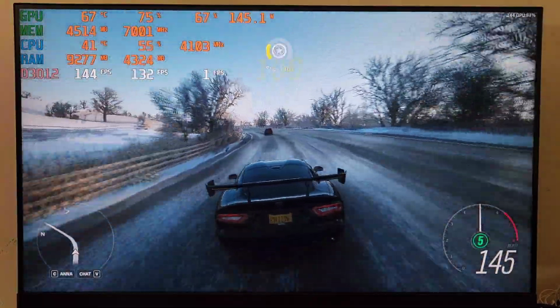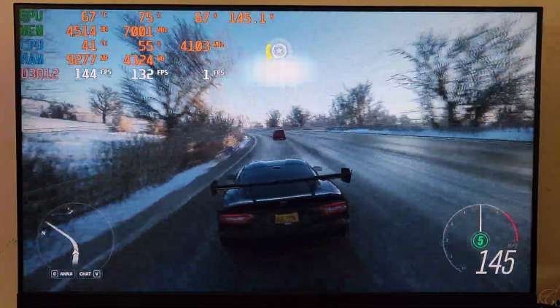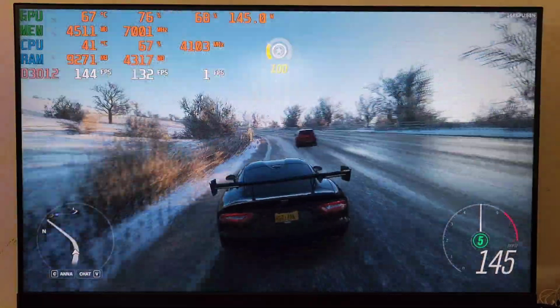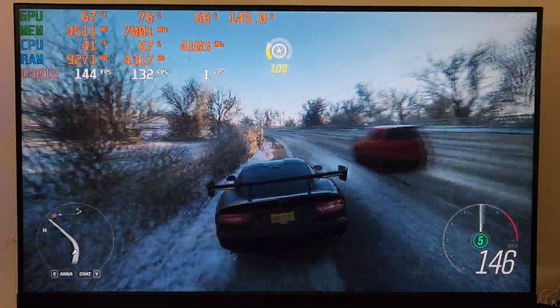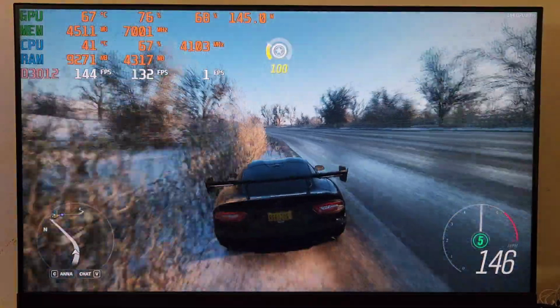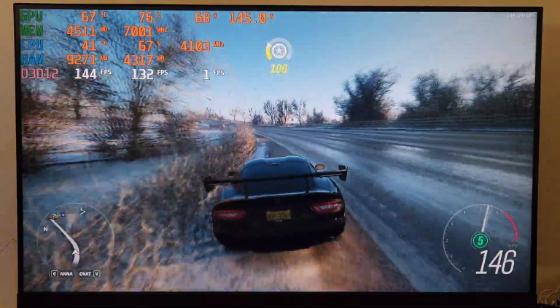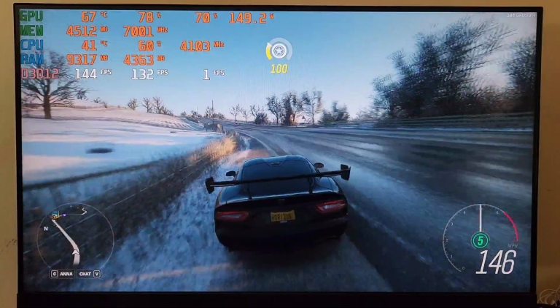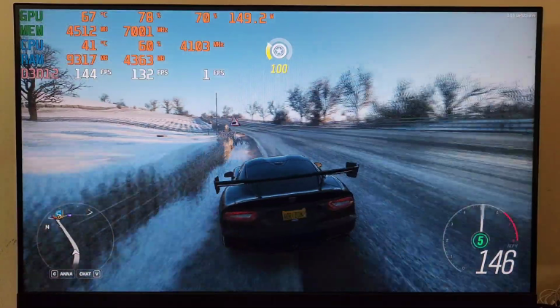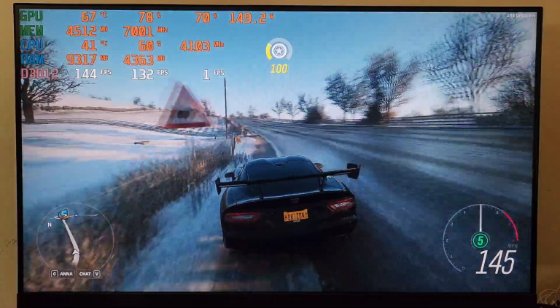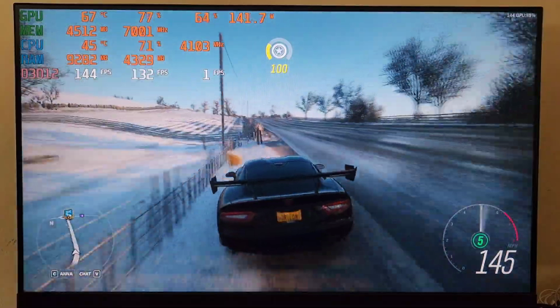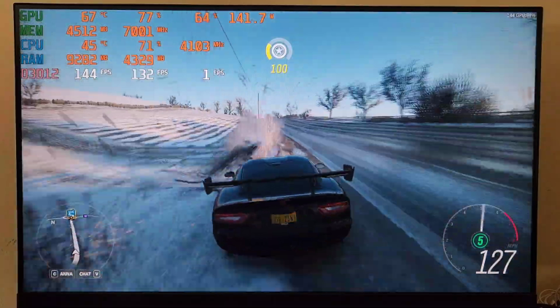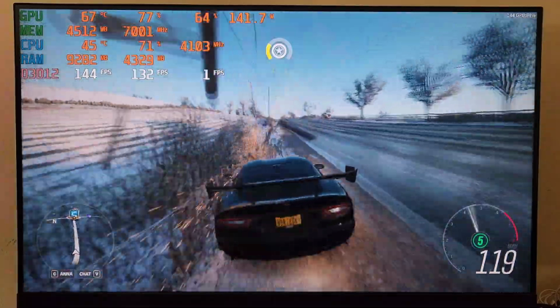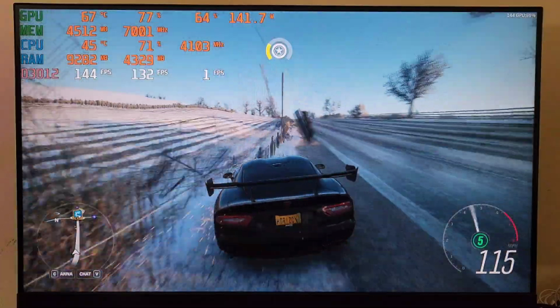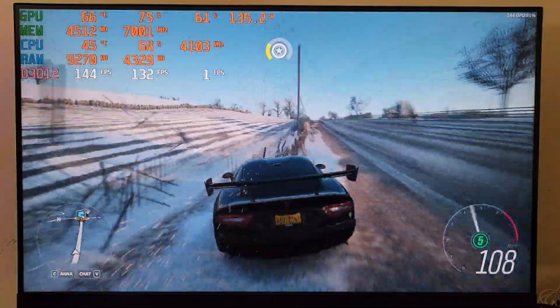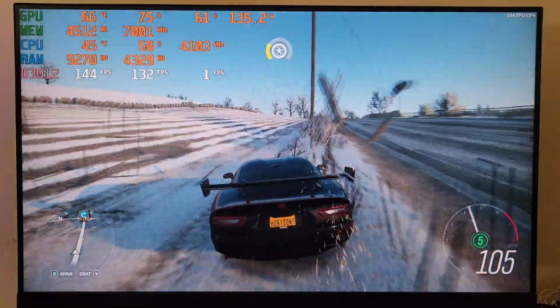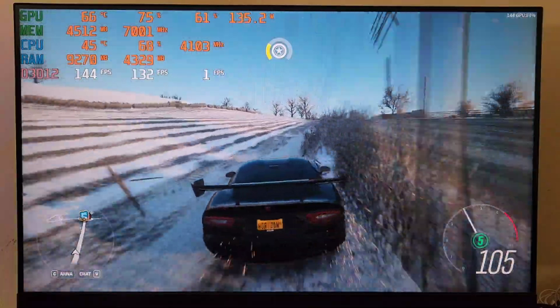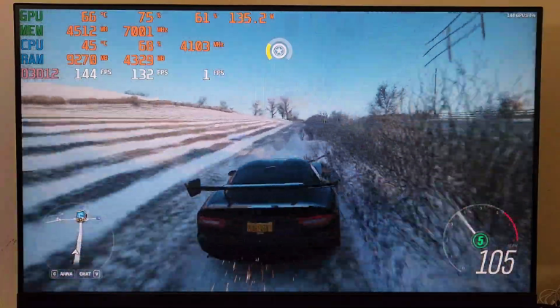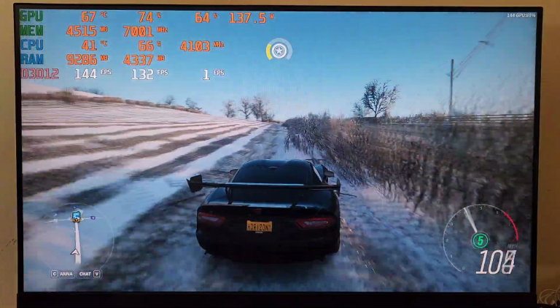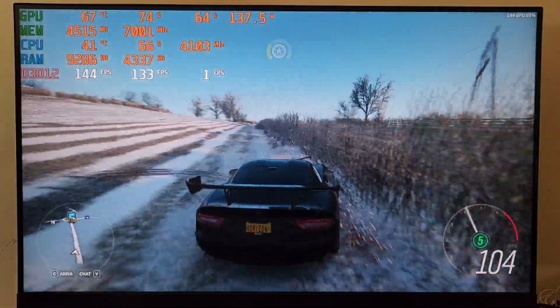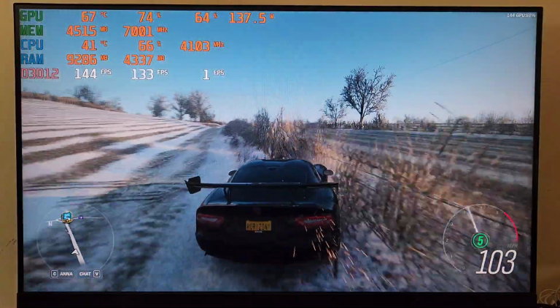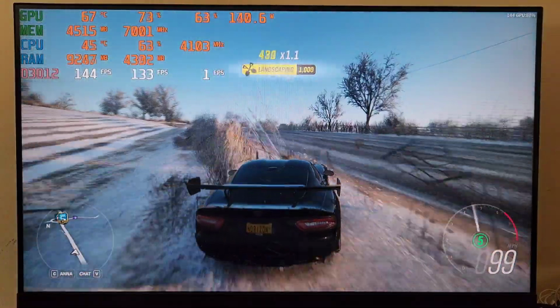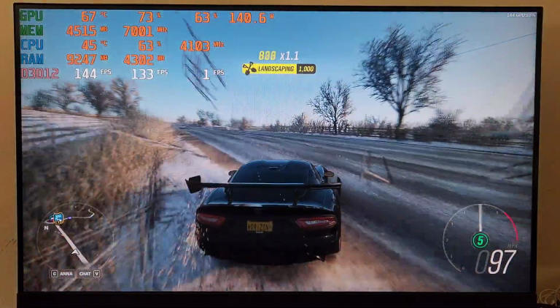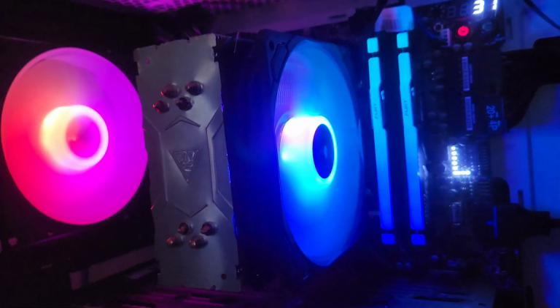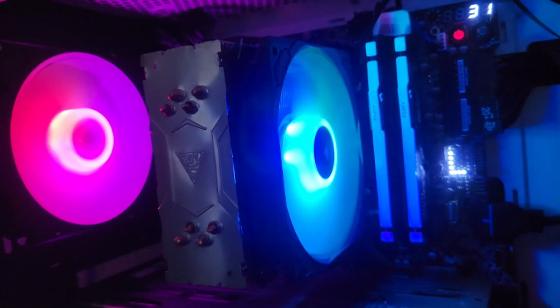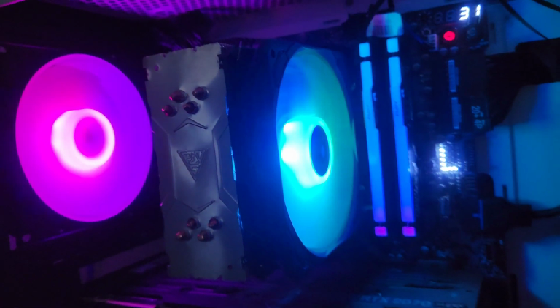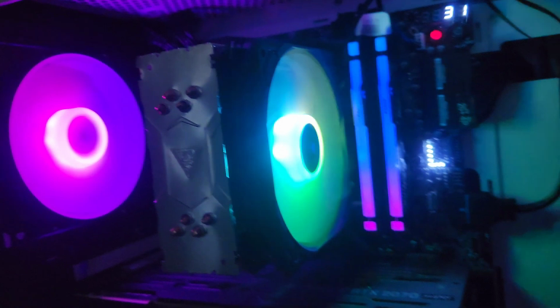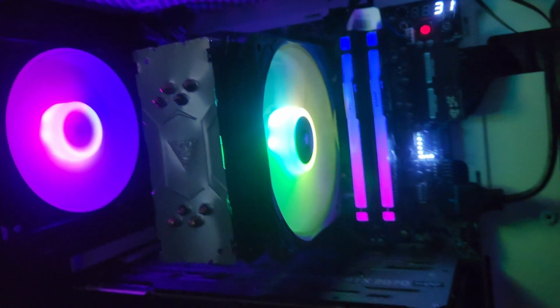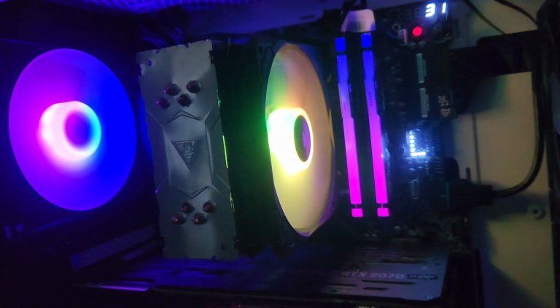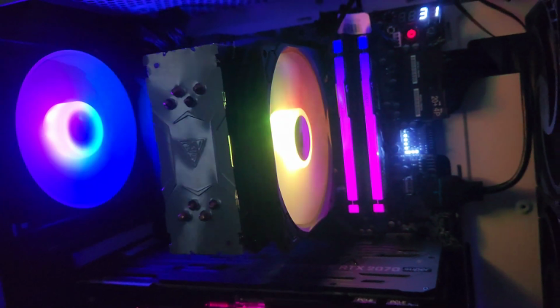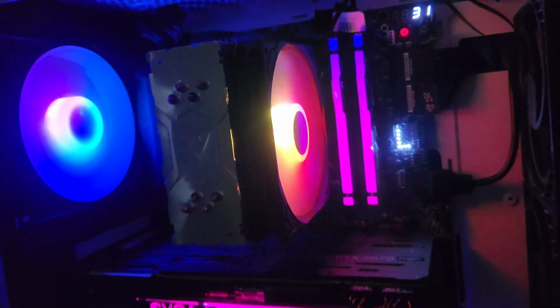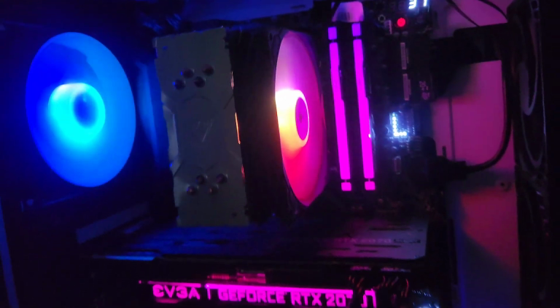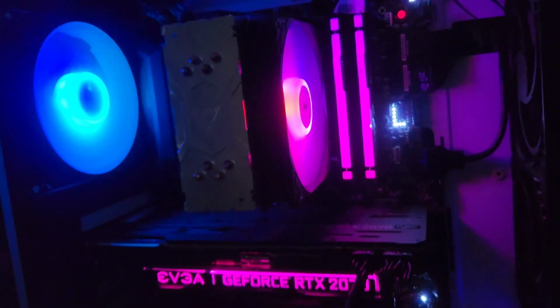I assume the CPU cooler cost like $40. Now this is gonna be the end of the video — thank you for watching. Any suggestions and questions, leave them down in the comment section below.